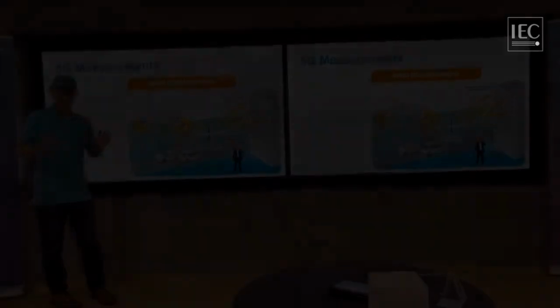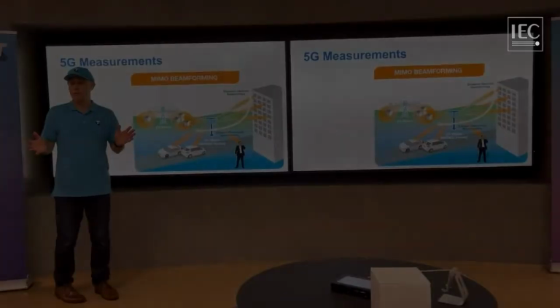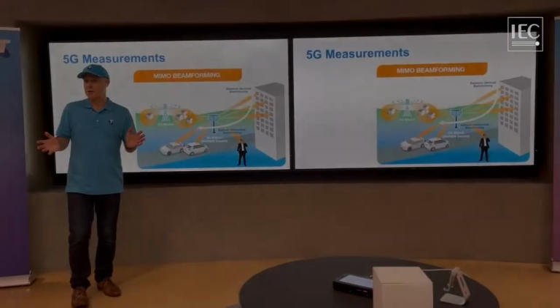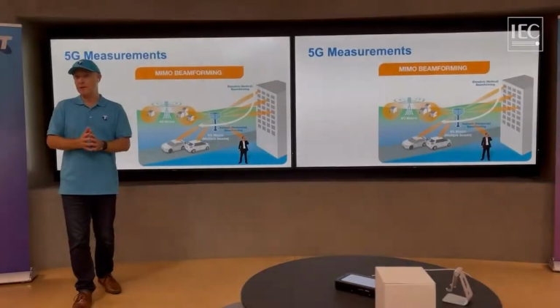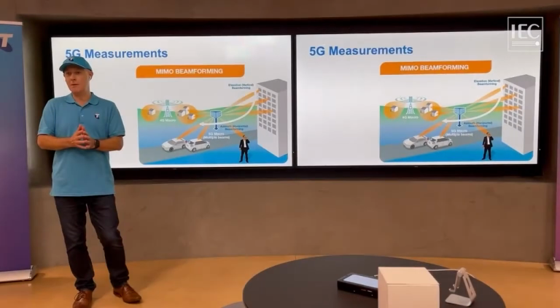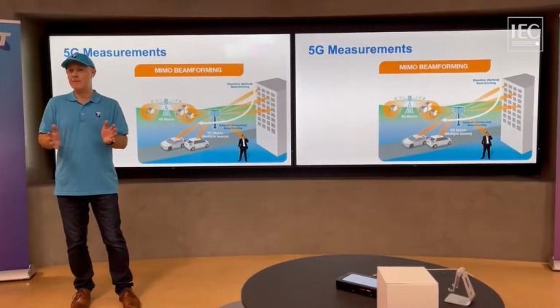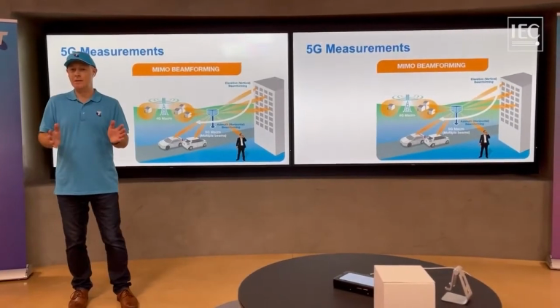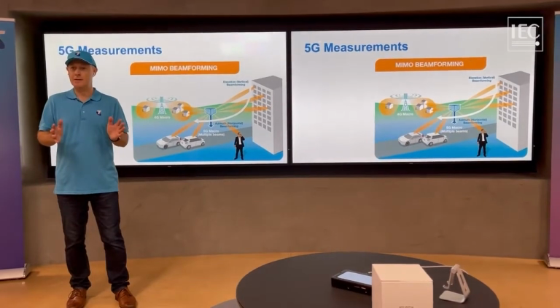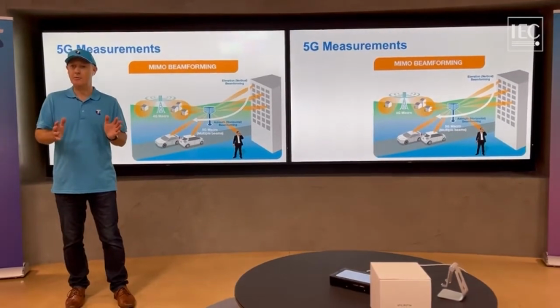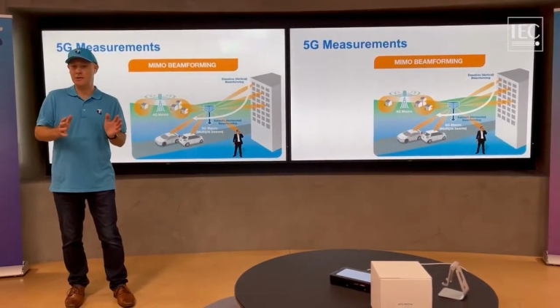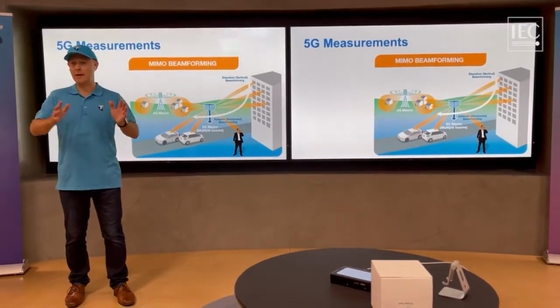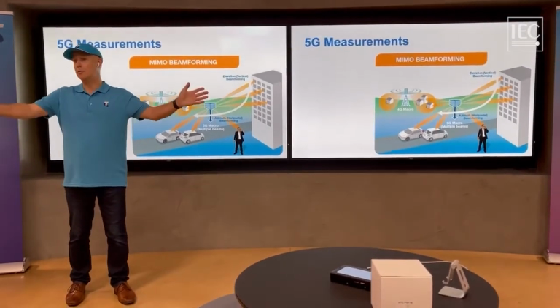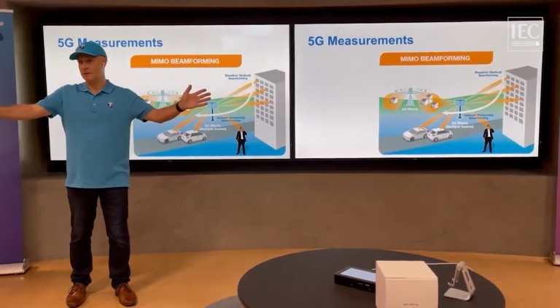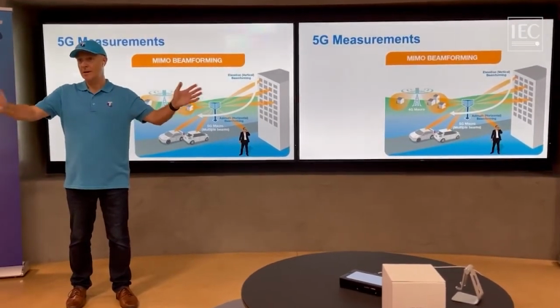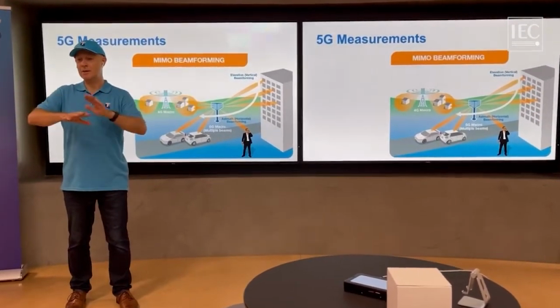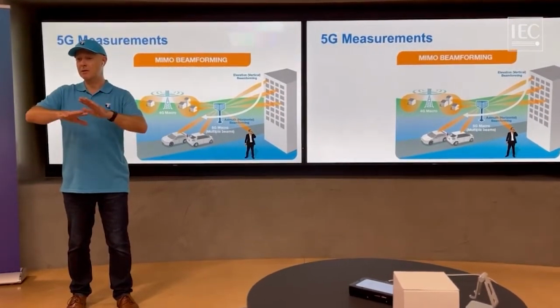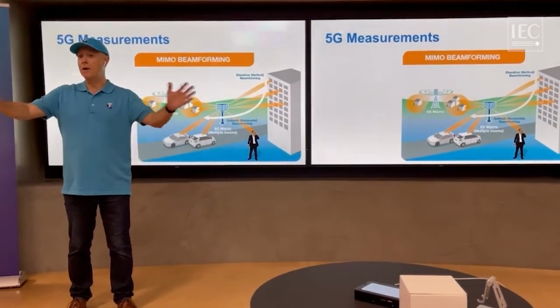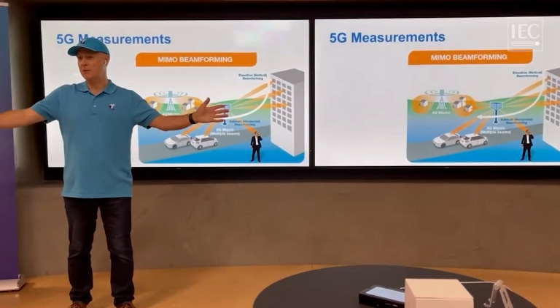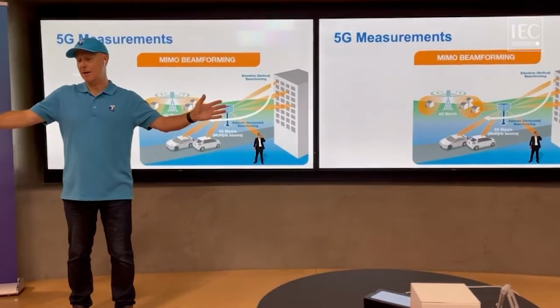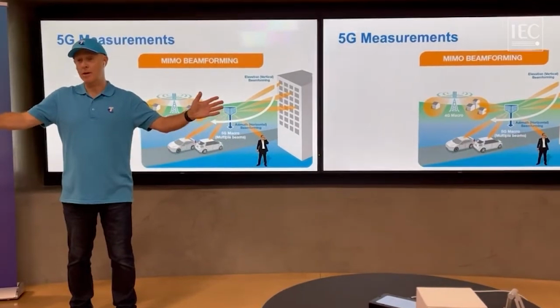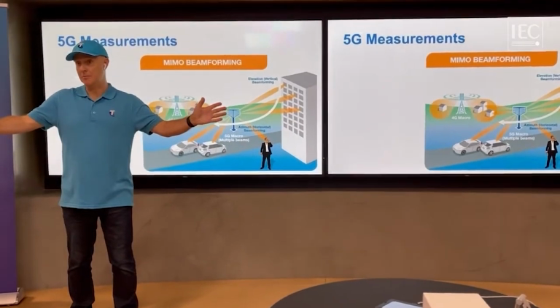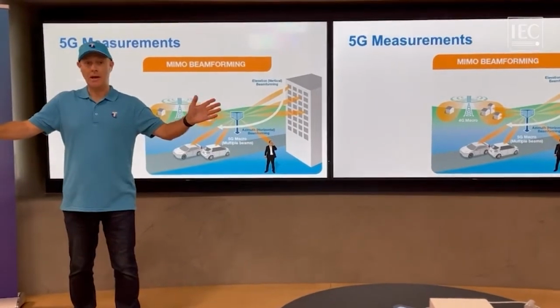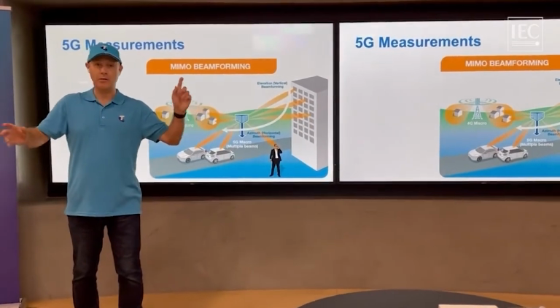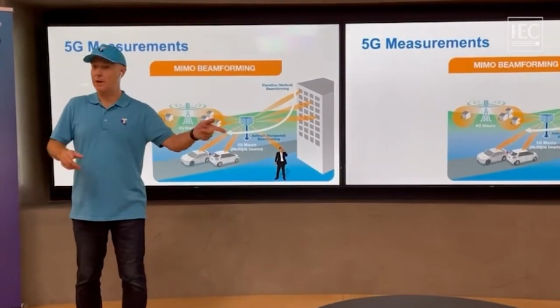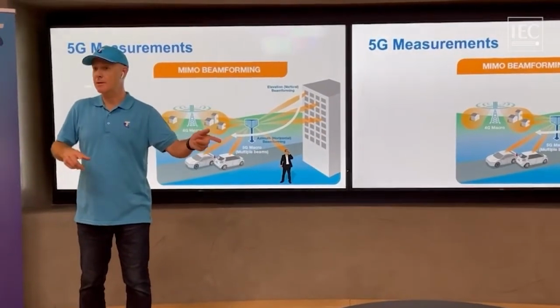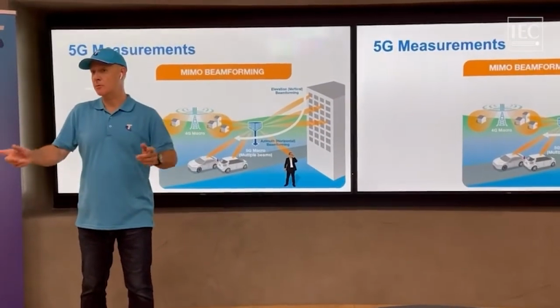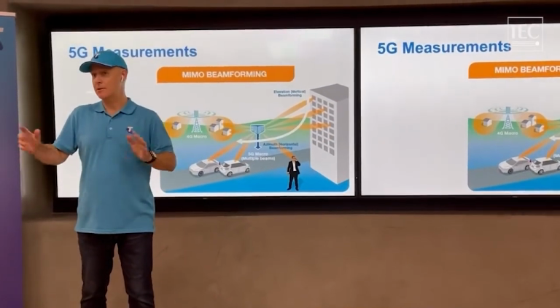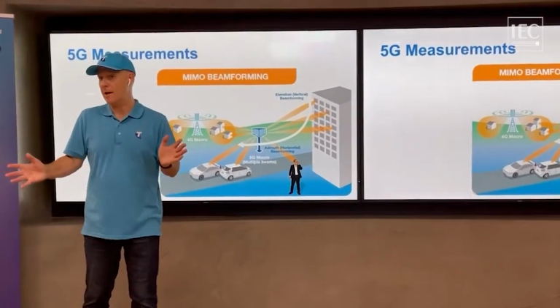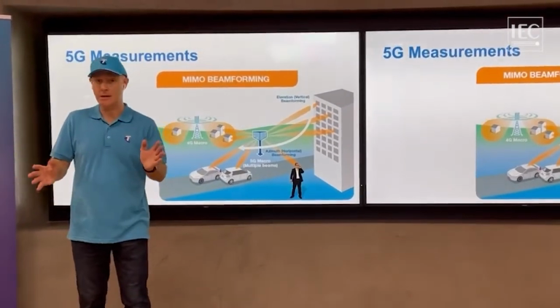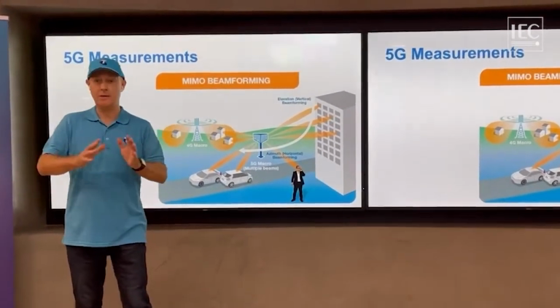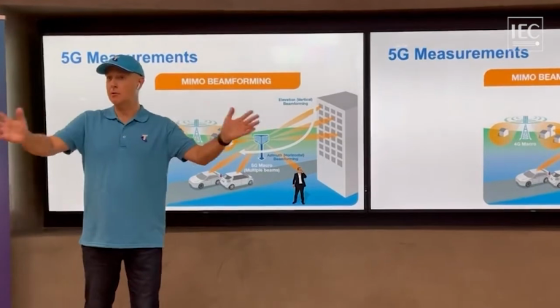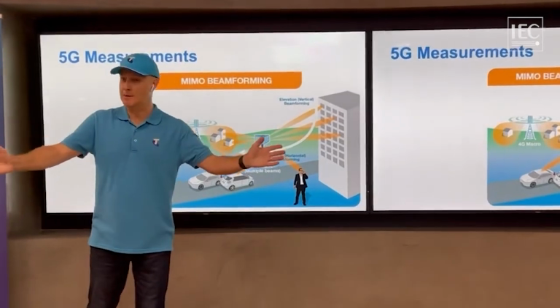Traditional 4G and 3G networks have antennas that send the radio signal out in all directions. So basically it's a wide signal, and whether you've got one device, a hundred devices, or a thousand, the signal is always there.